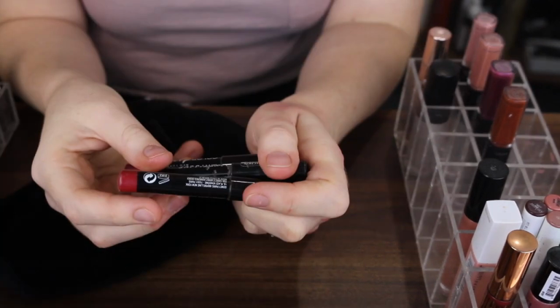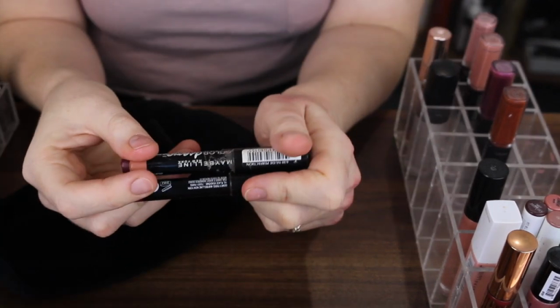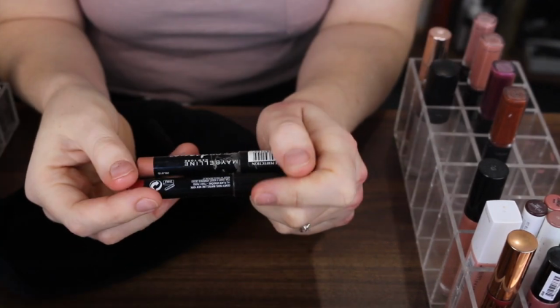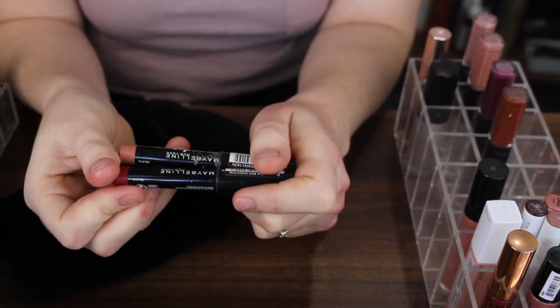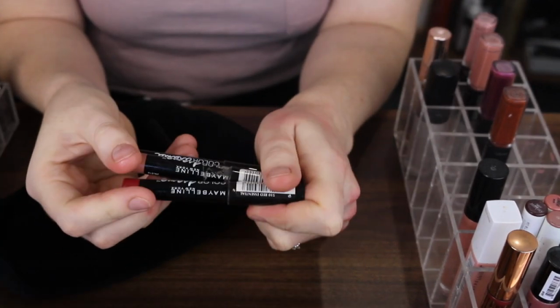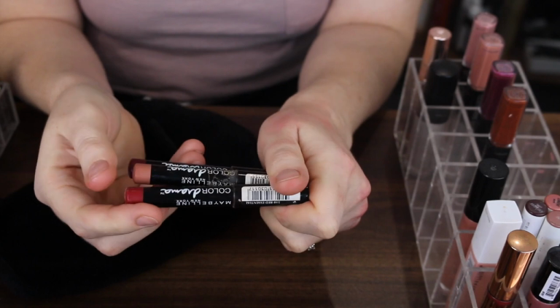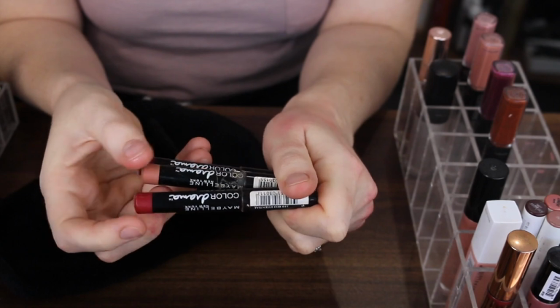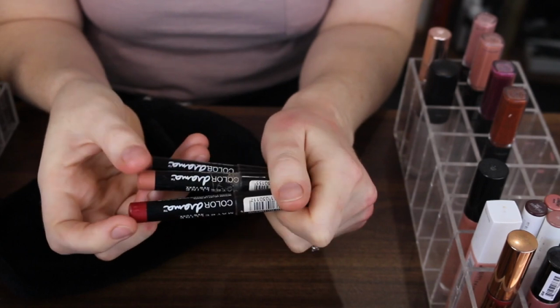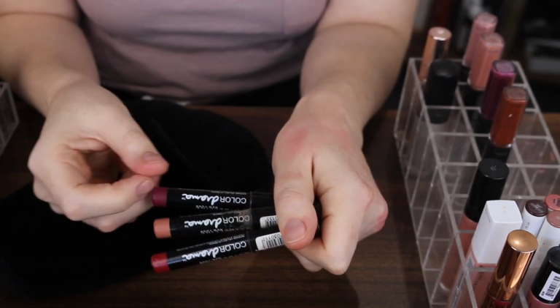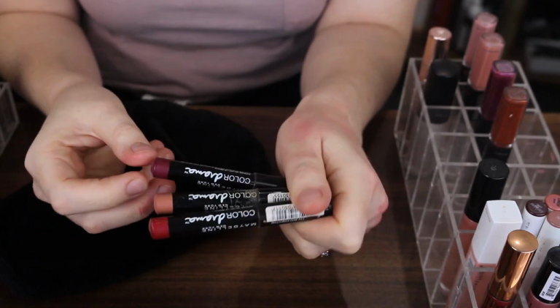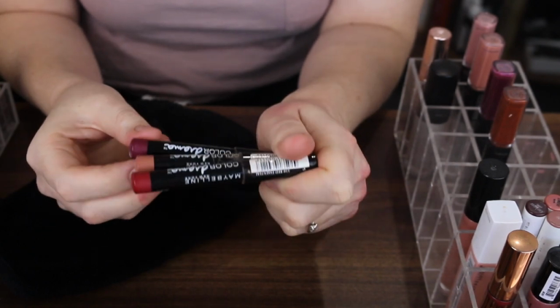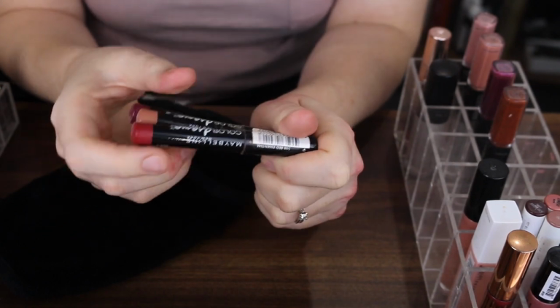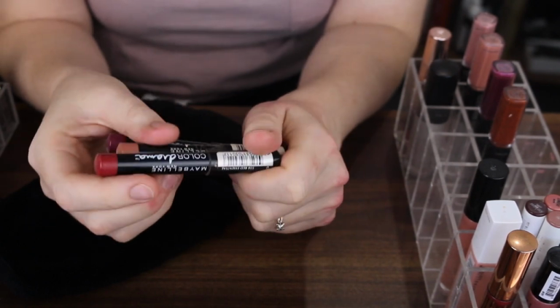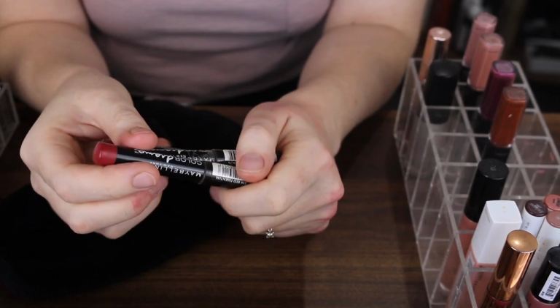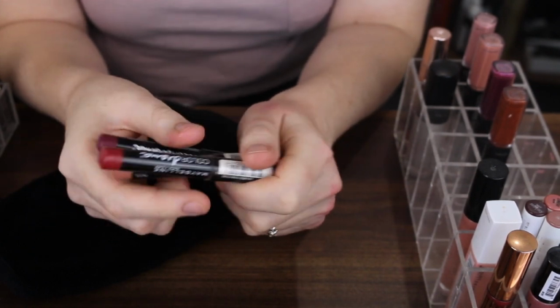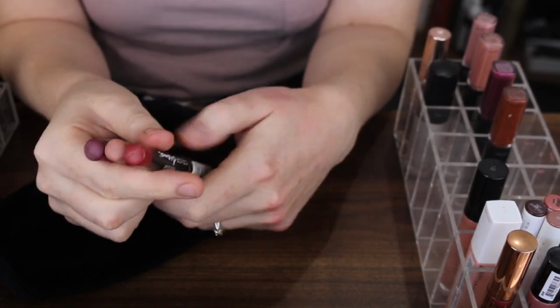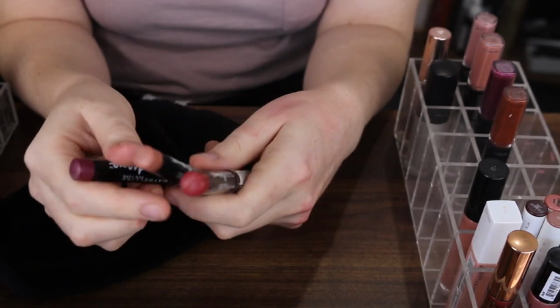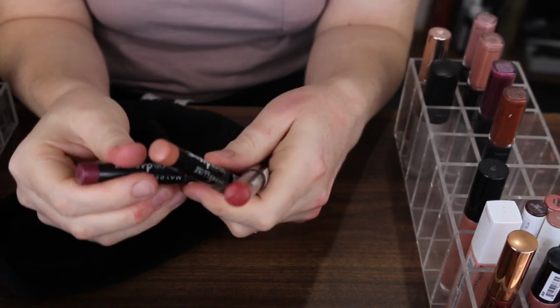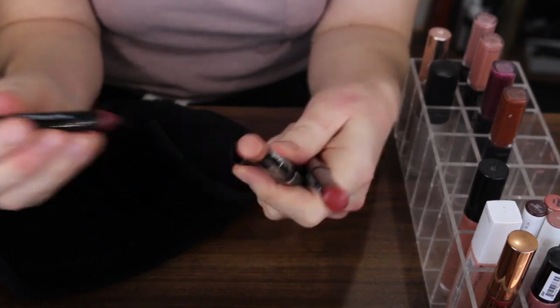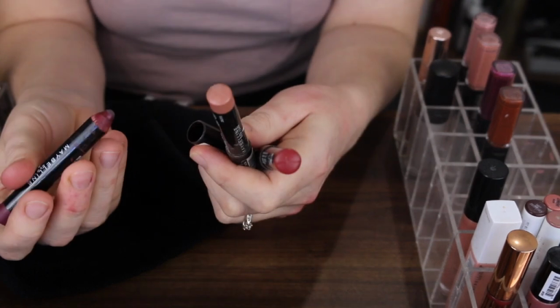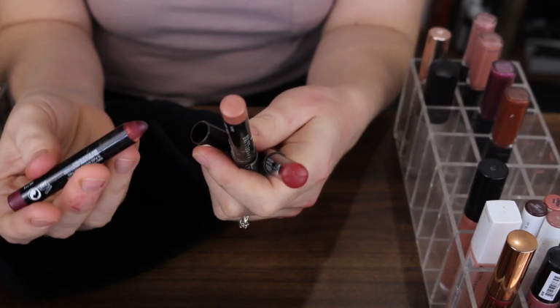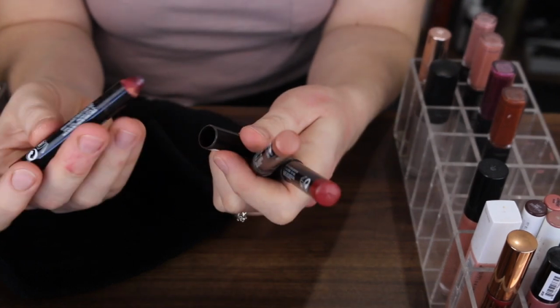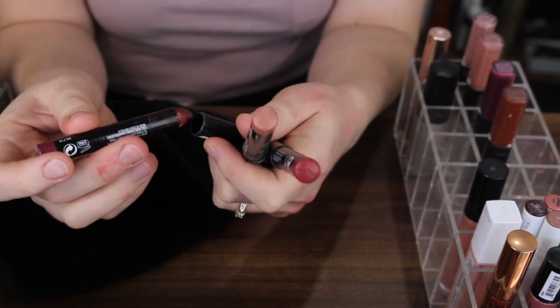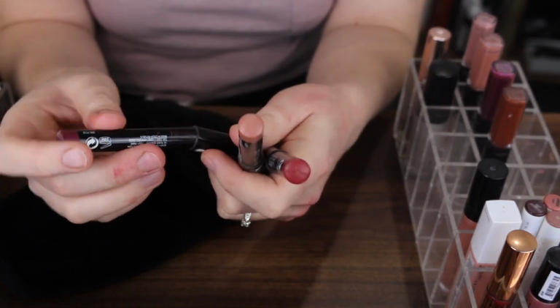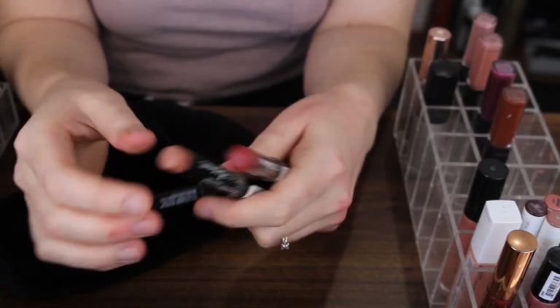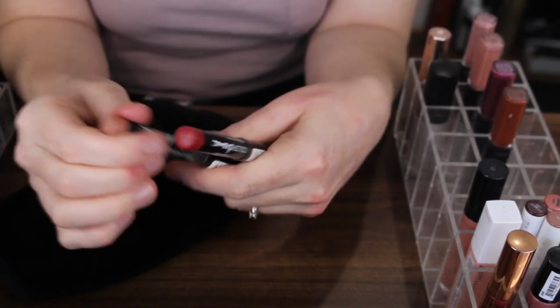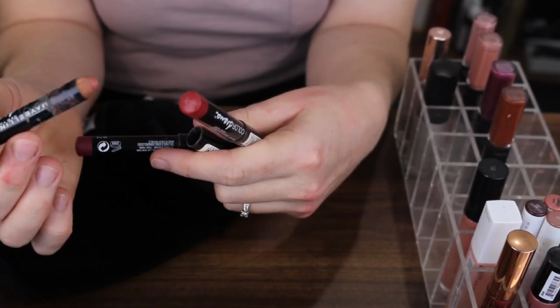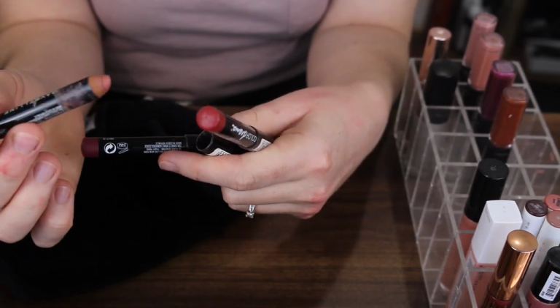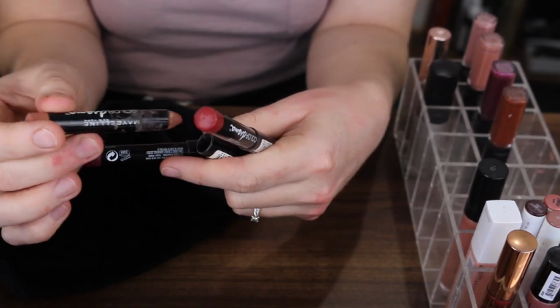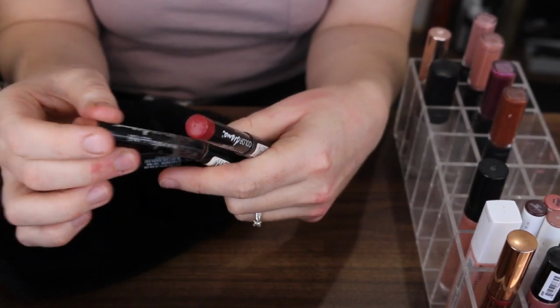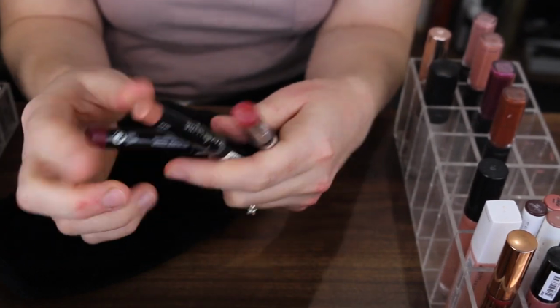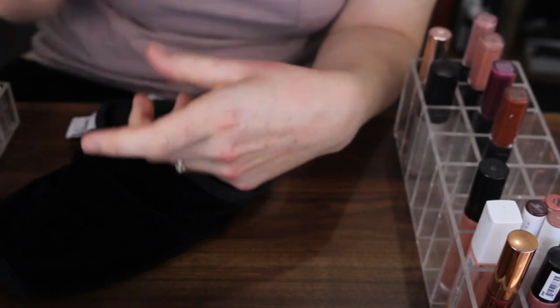Next I have these three Maybelline Color Drama Lip Pencils. I'm just going to get rid of these — they're freaking disgusting.